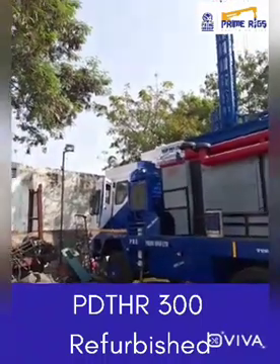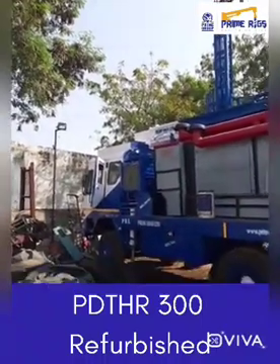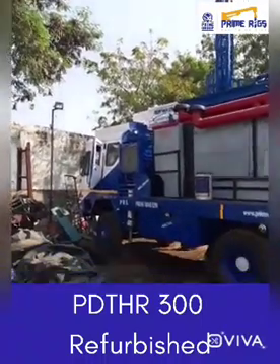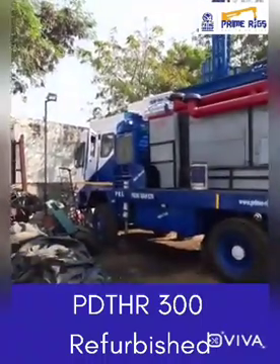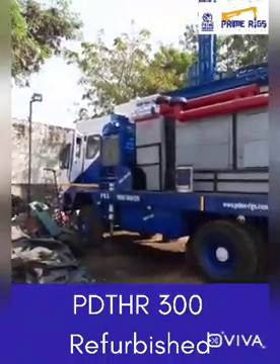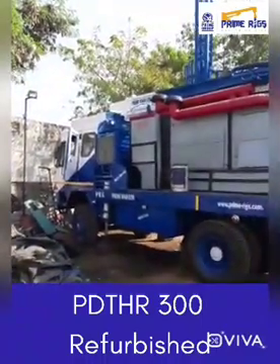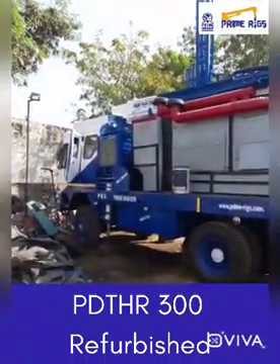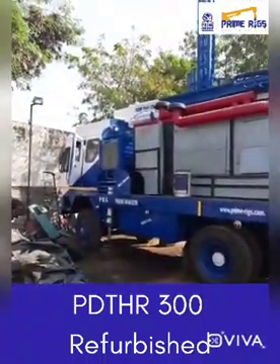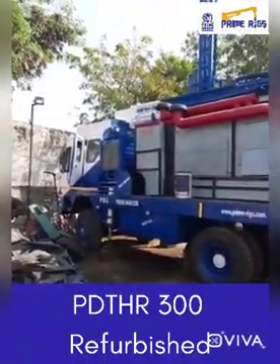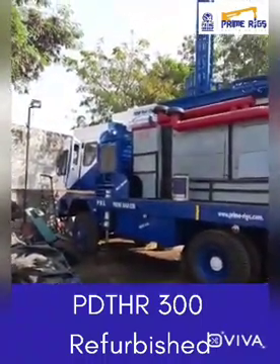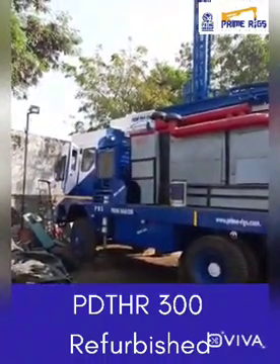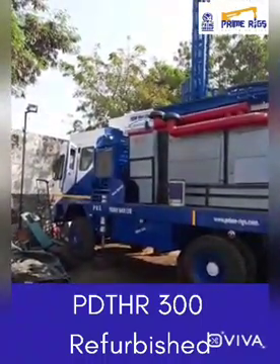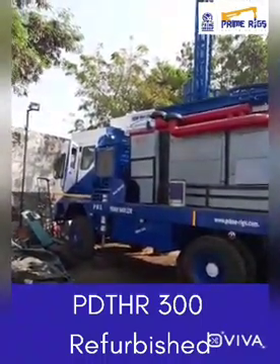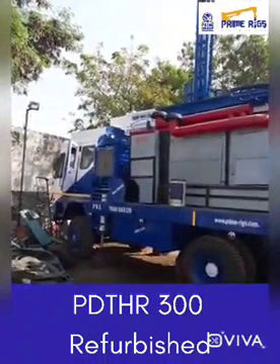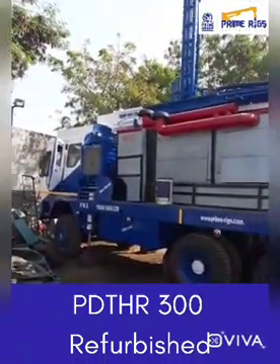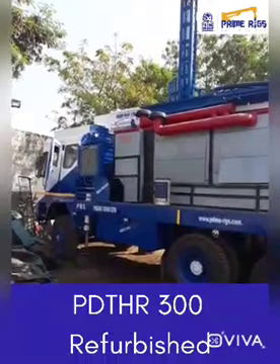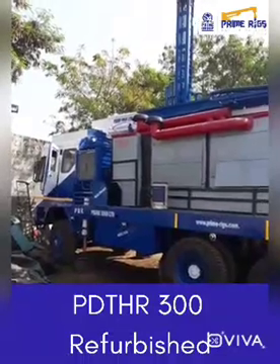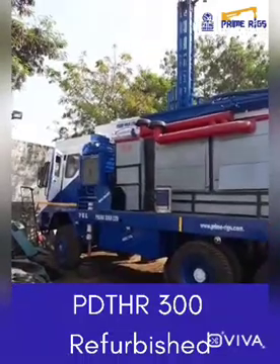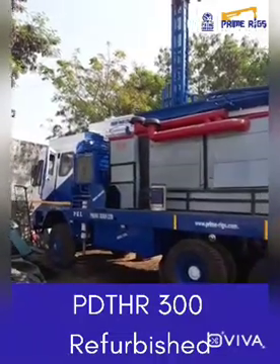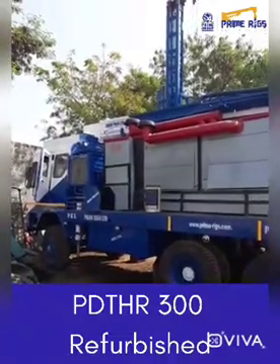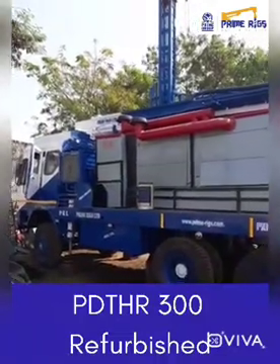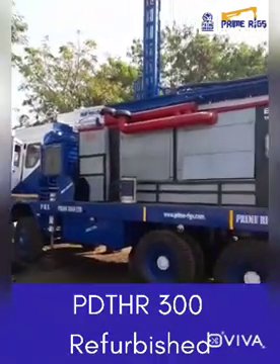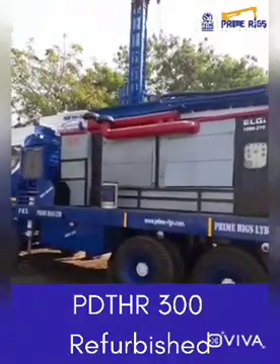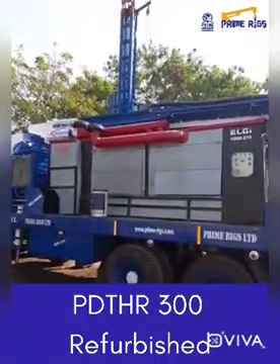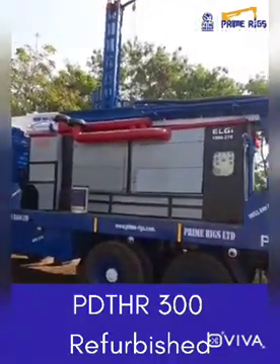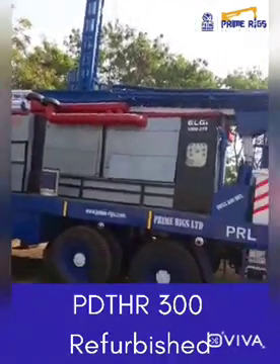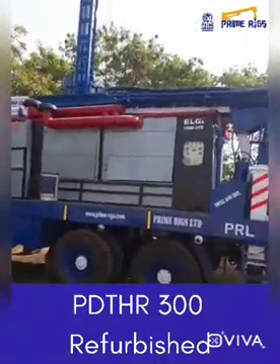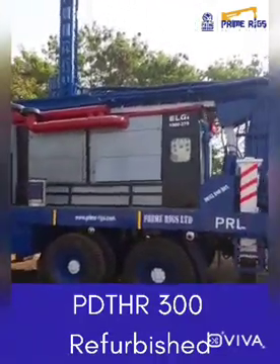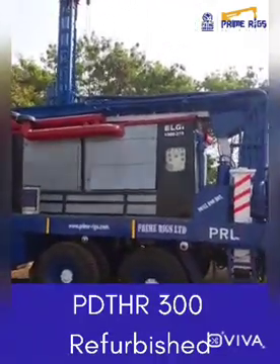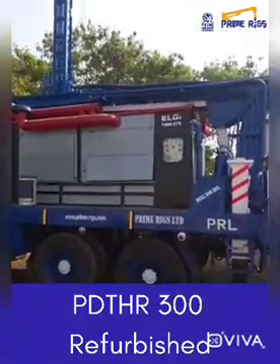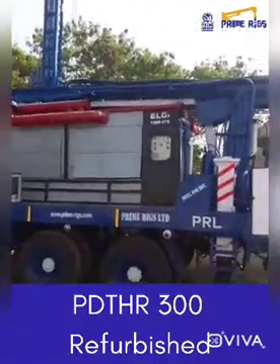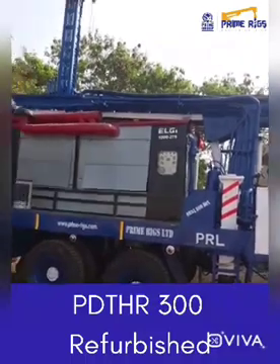We are conducting the pre-dispatch test before dispatch. This lift is under dispatch and we are moving it into position.